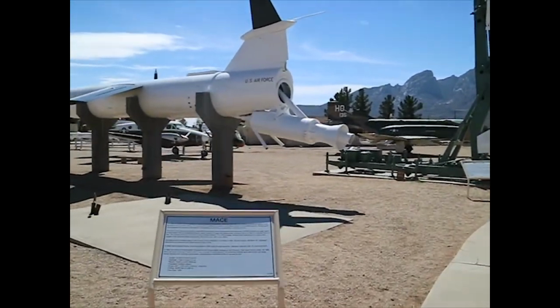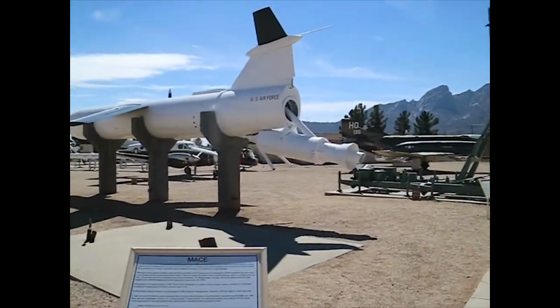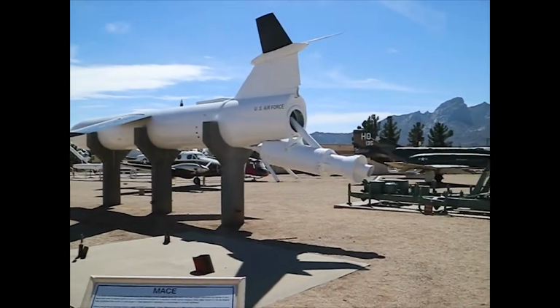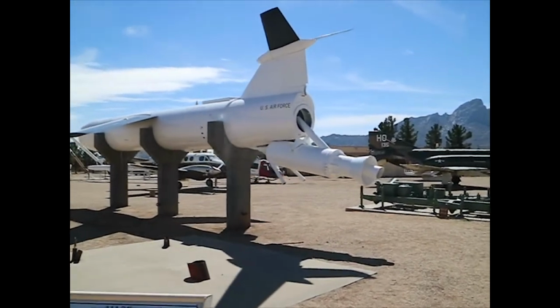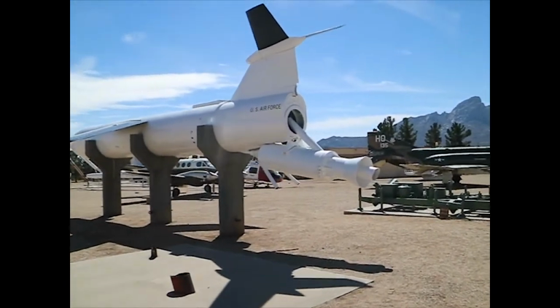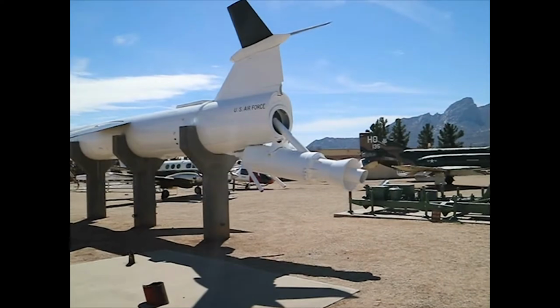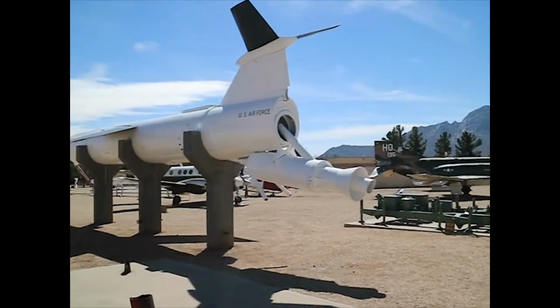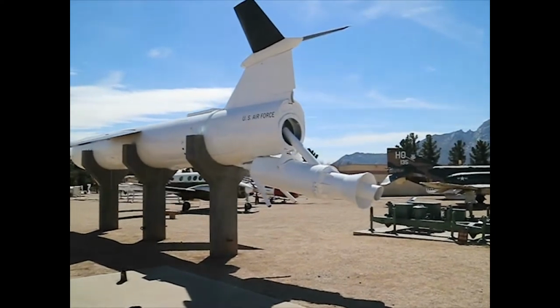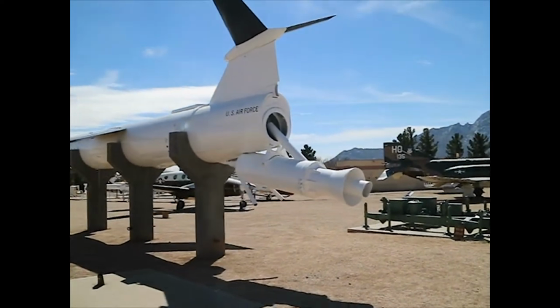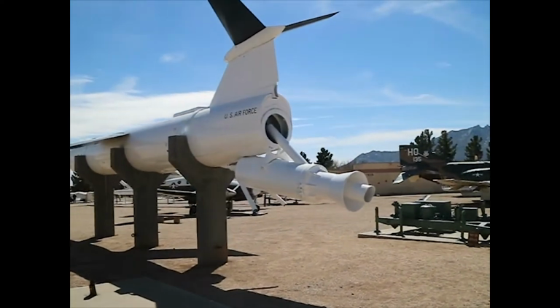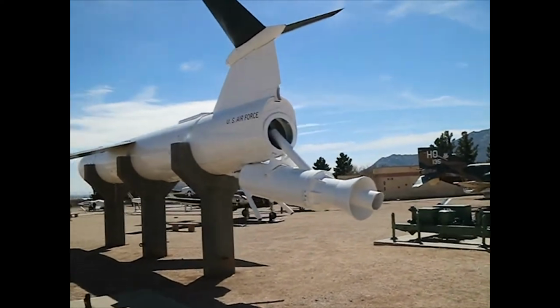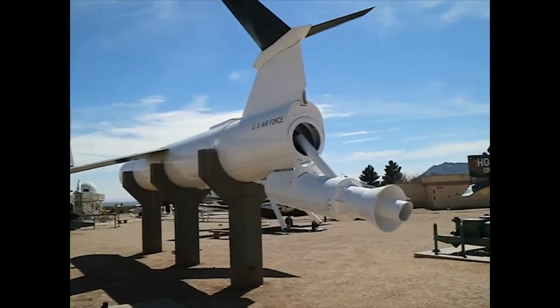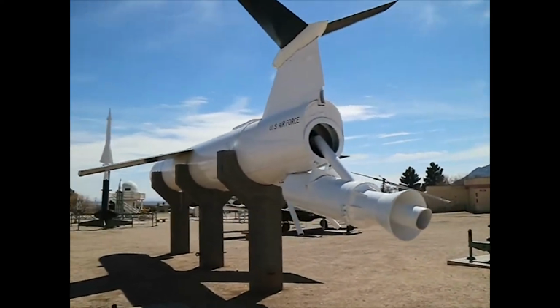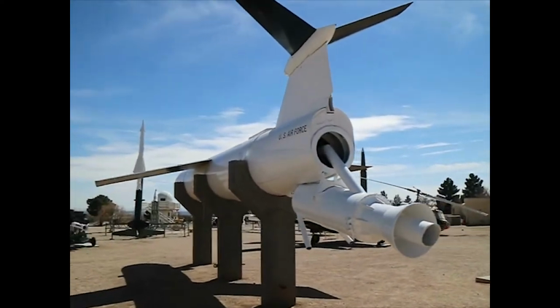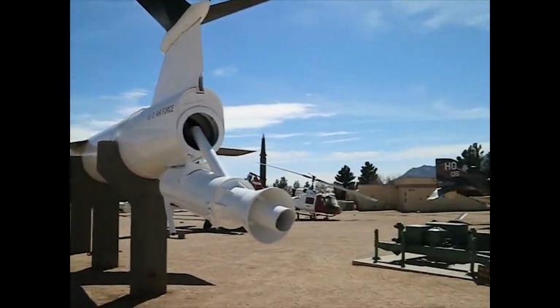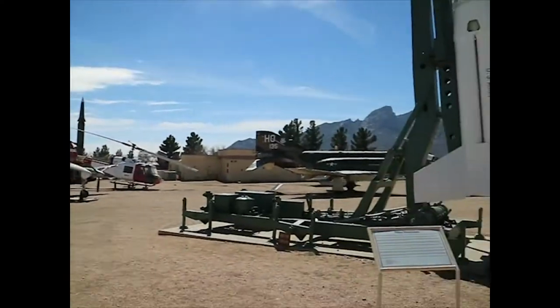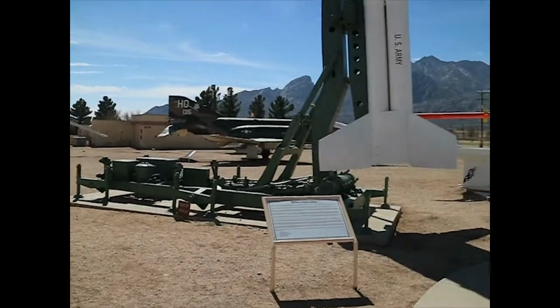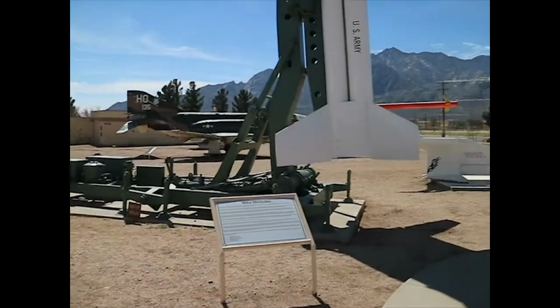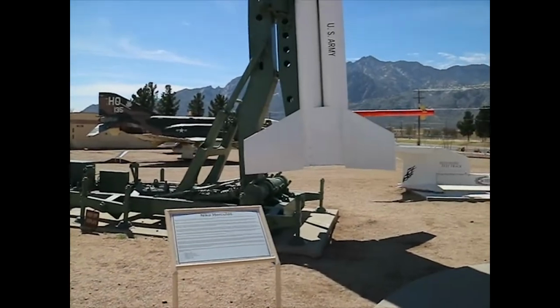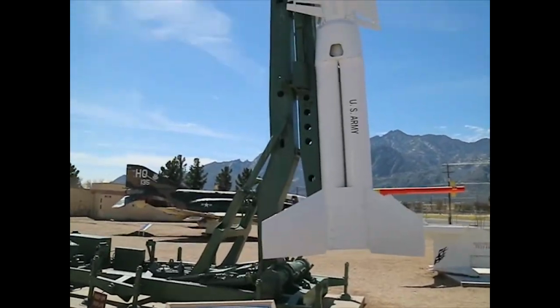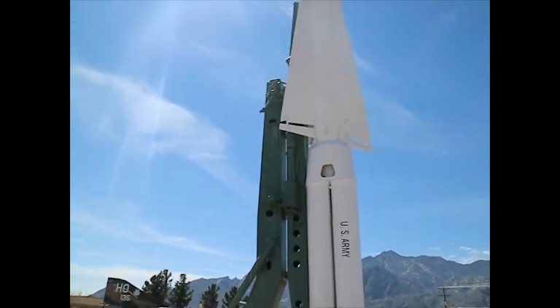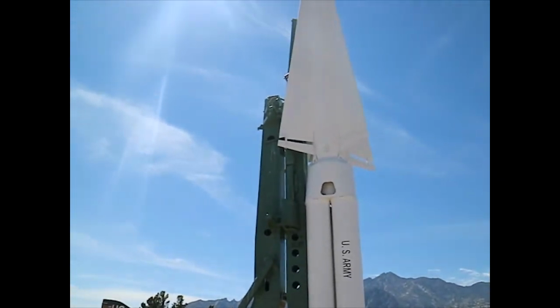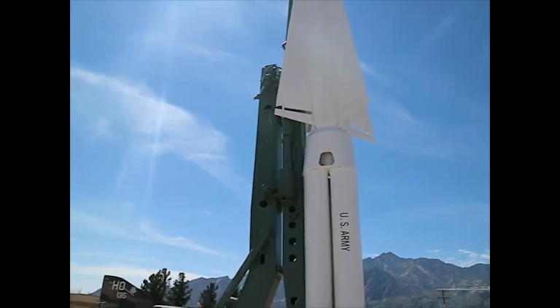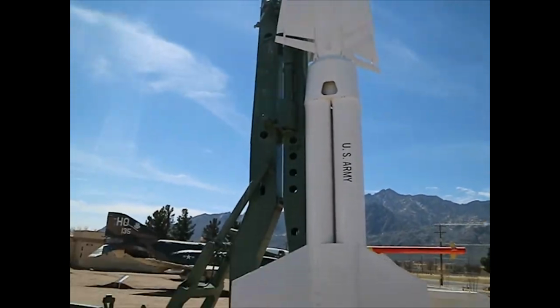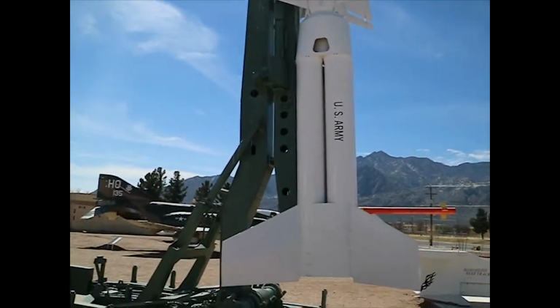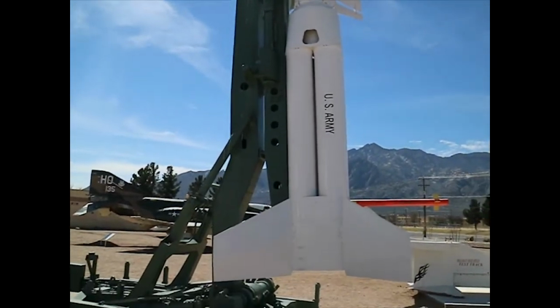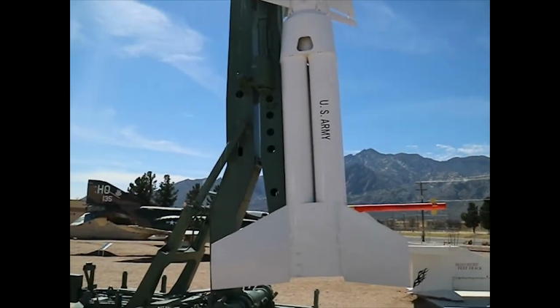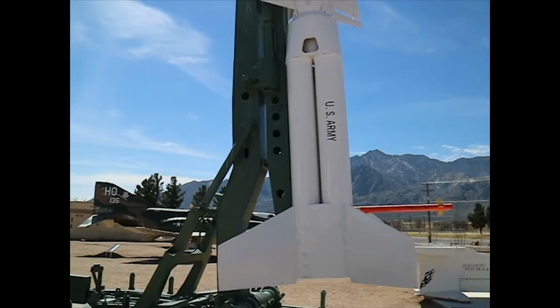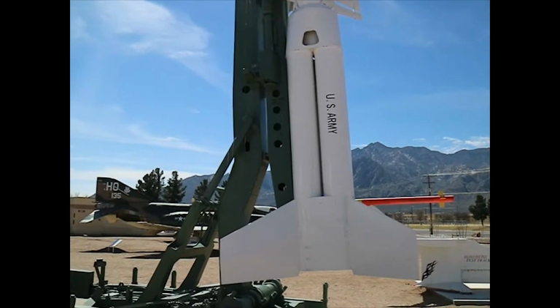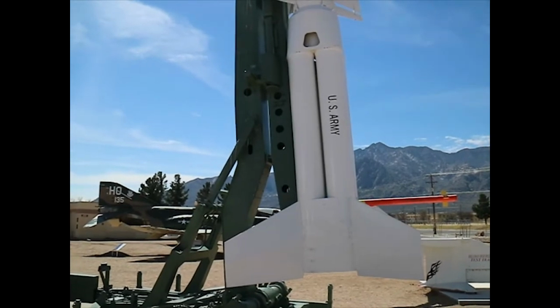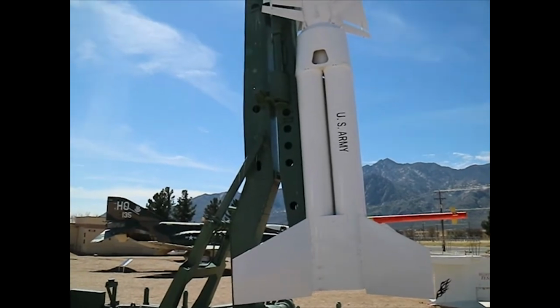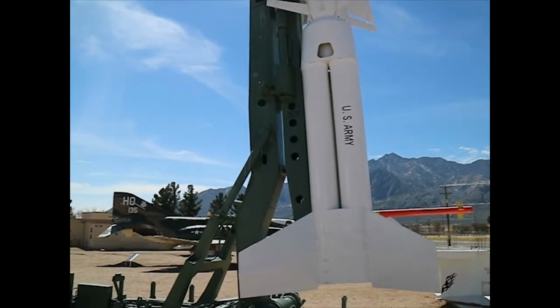Here's the MACE — Air Force first surface-to-surface winged cruise missile. Nike Hercules — the Army's first deployed nuclear-armed surface-to-air weapon.